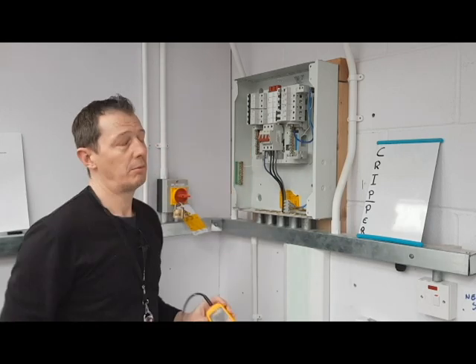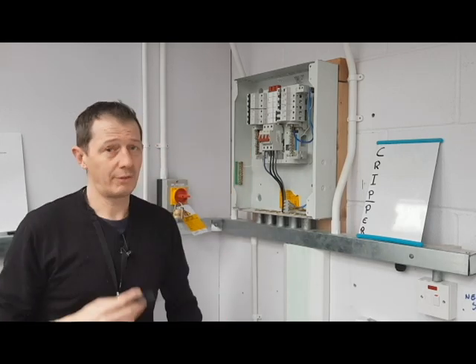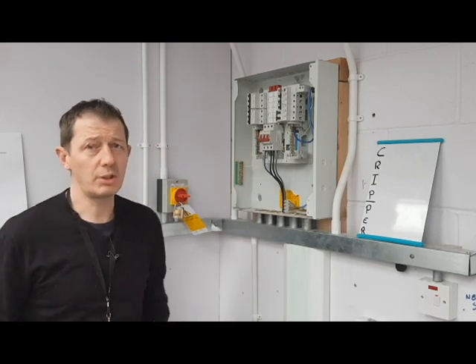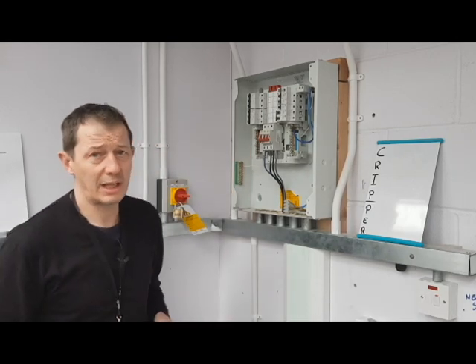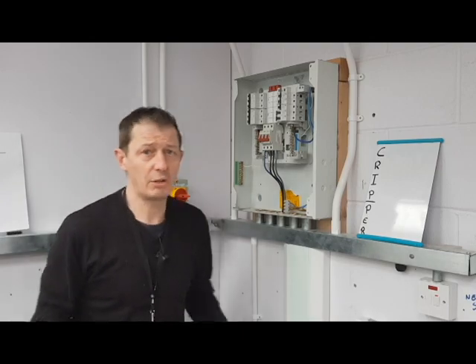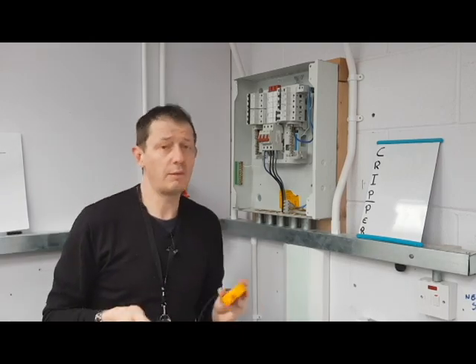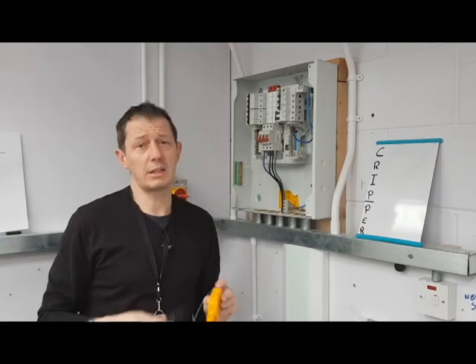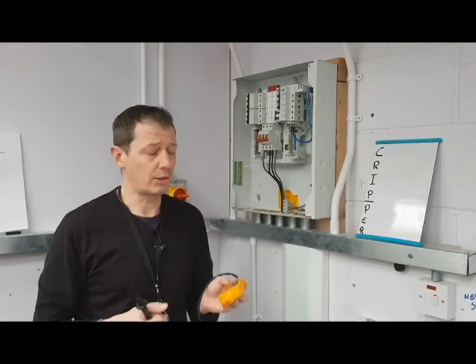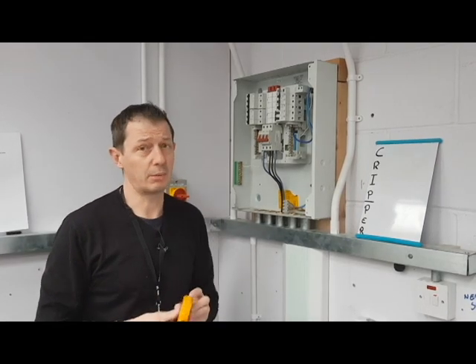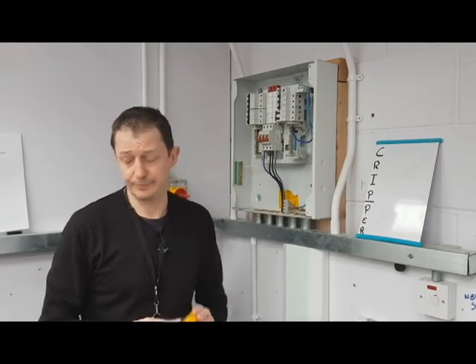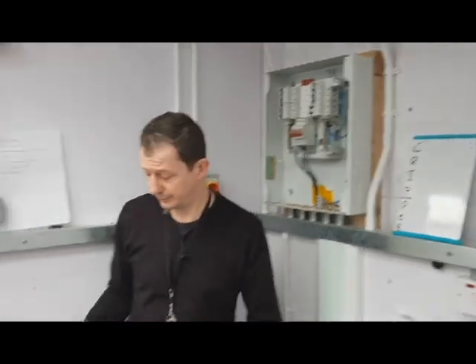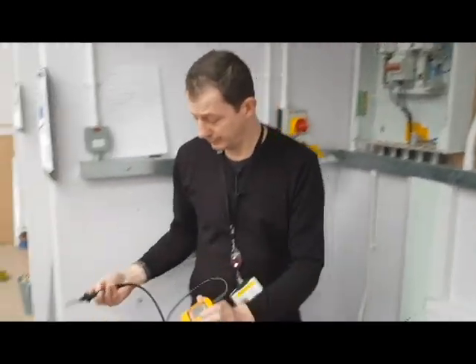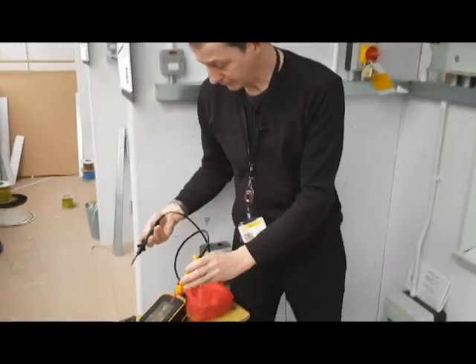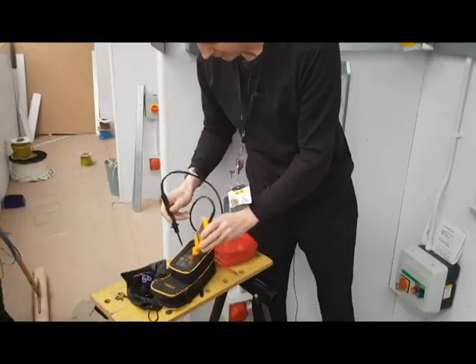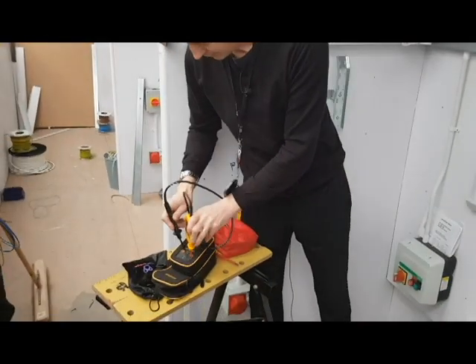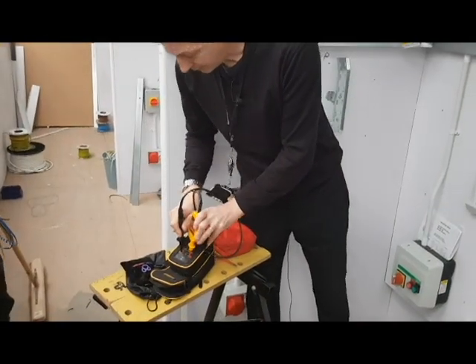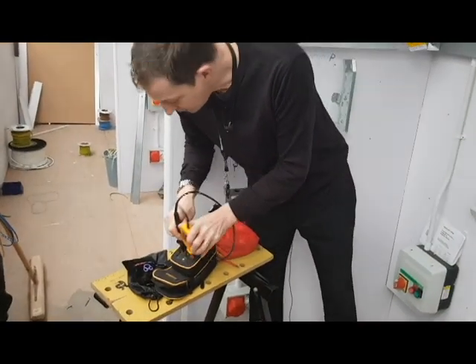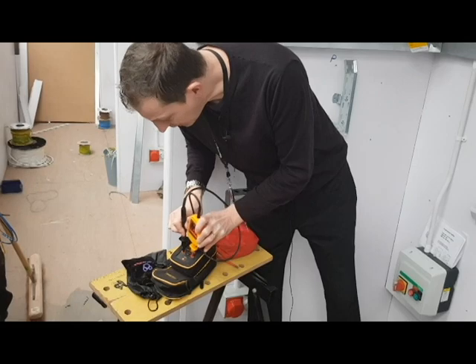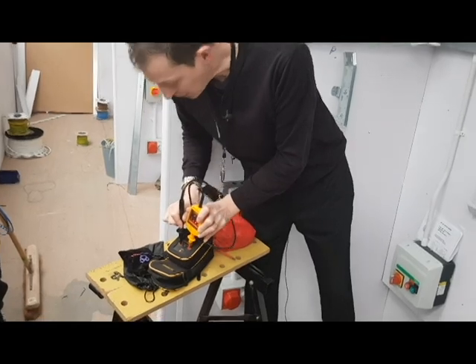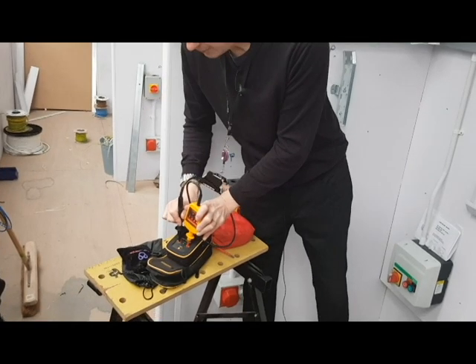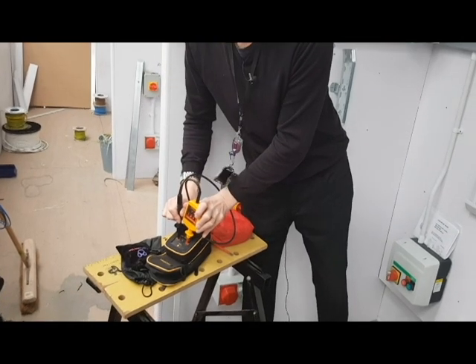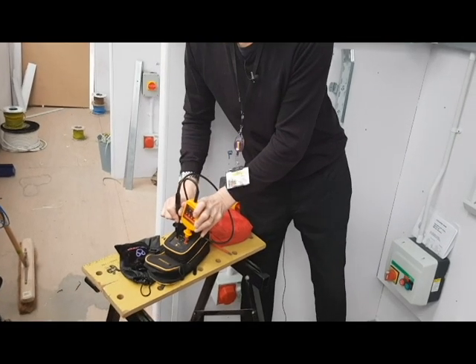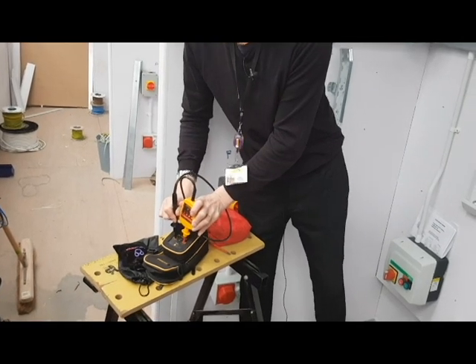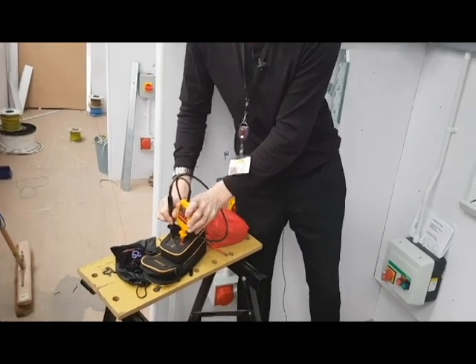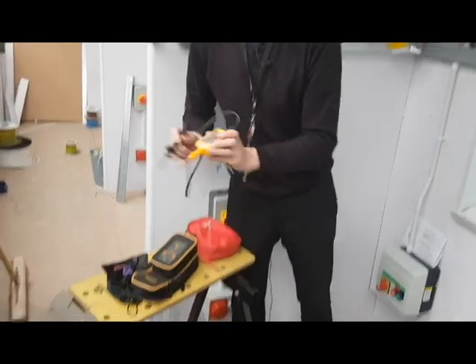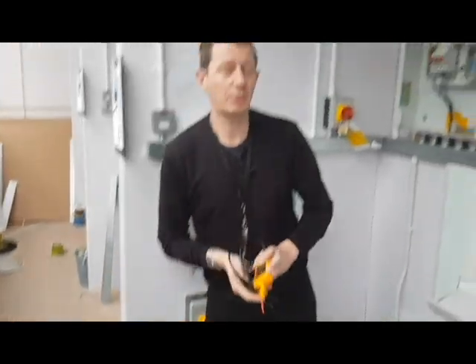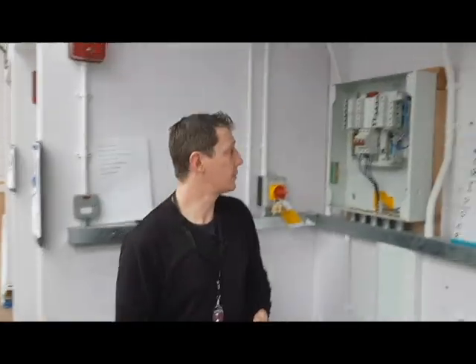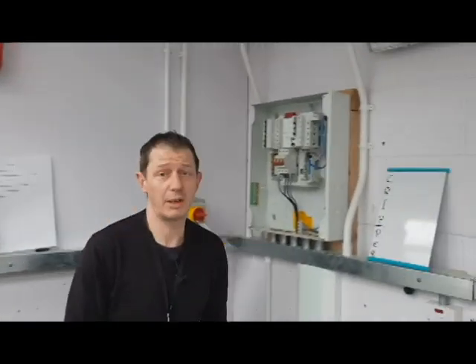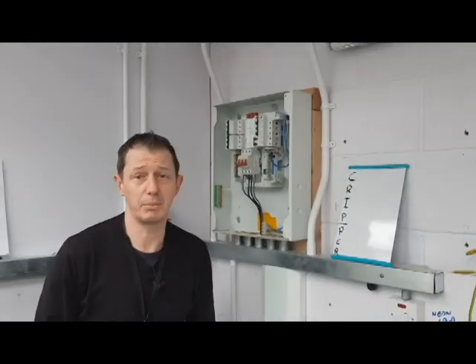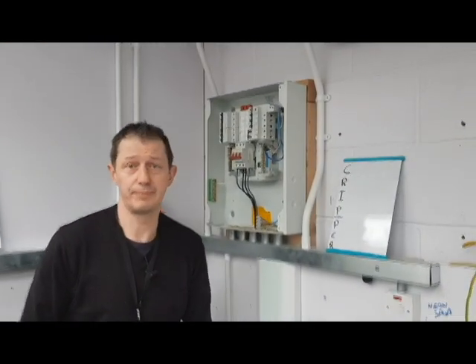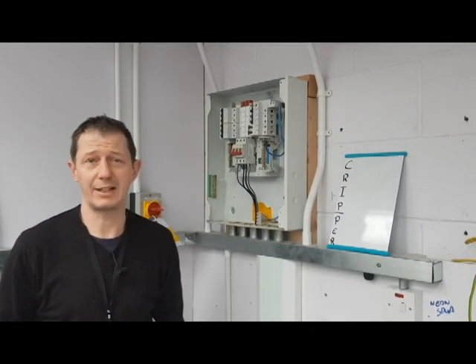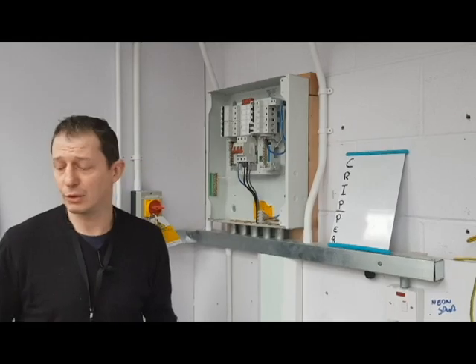The last test we do is neutral to CPC. Once we have completed all 10 dead tests, we then need to reprove our testers to make sure they're still working. As you can see they are still working — it is now safe to start work on that board. Thank you for your time.